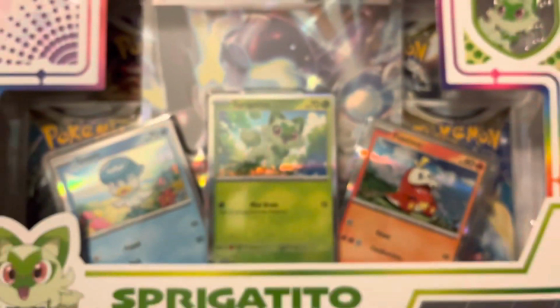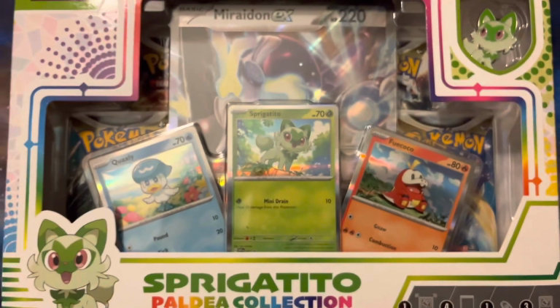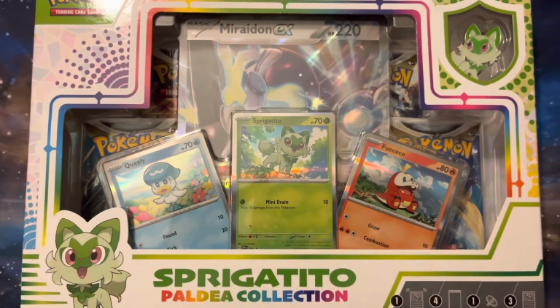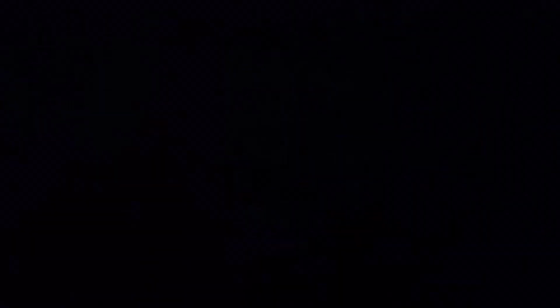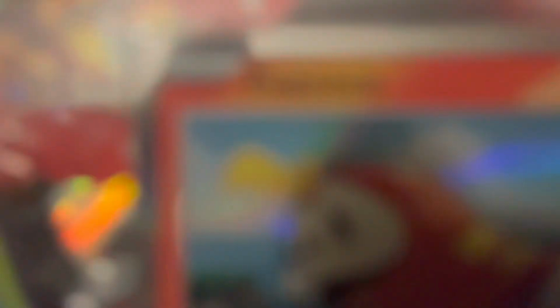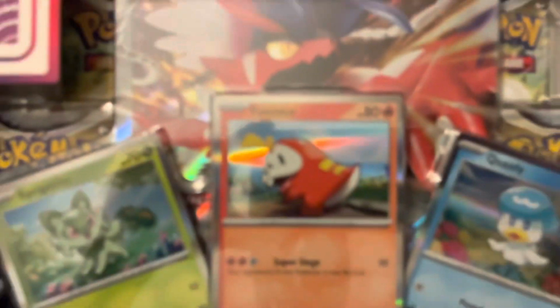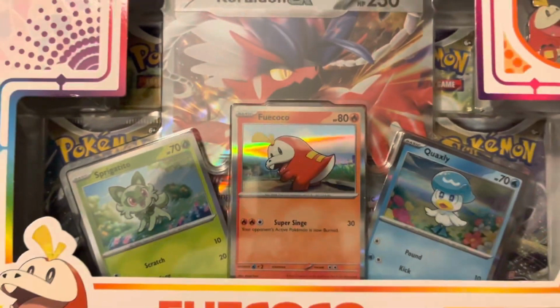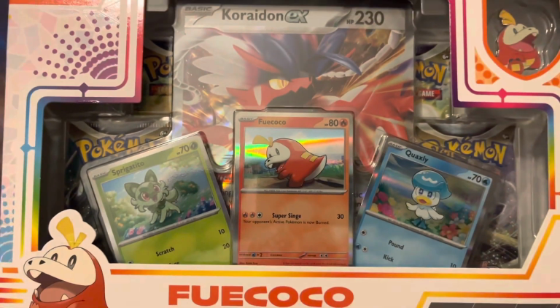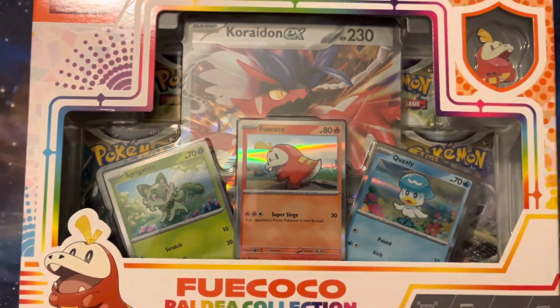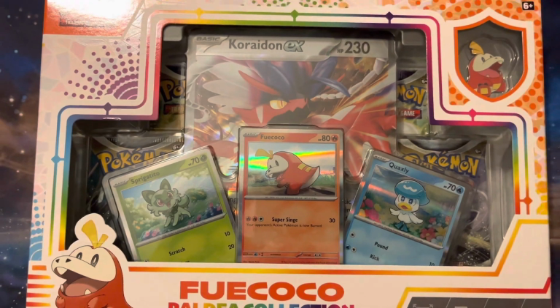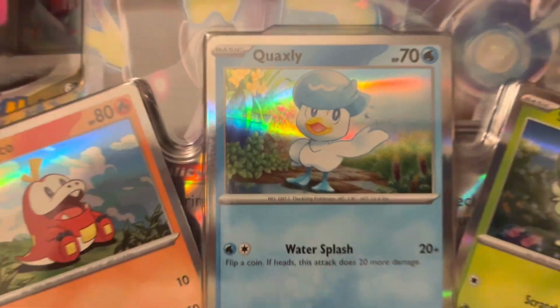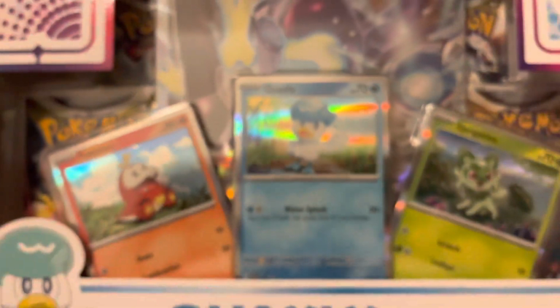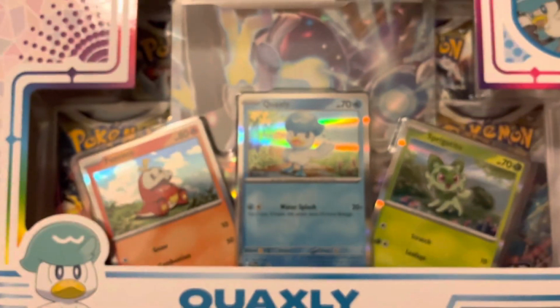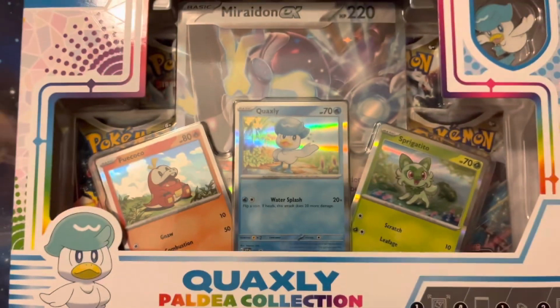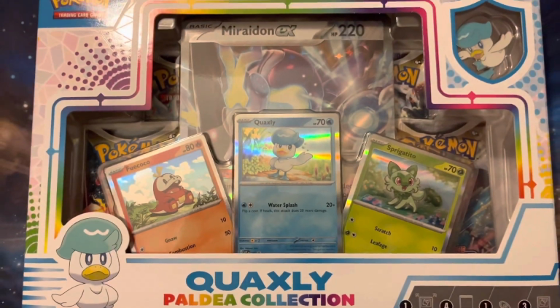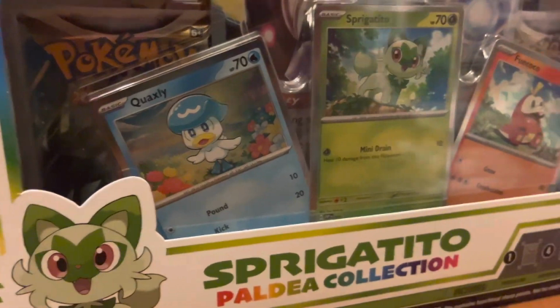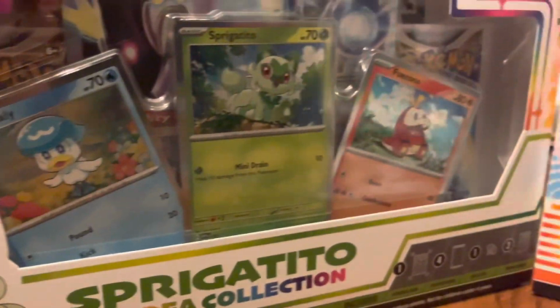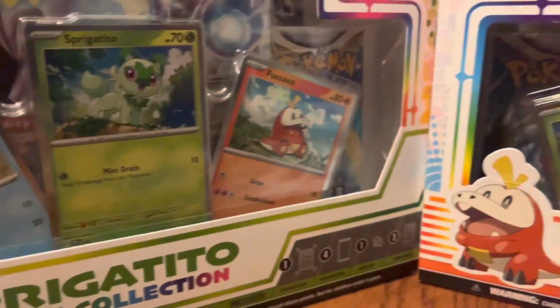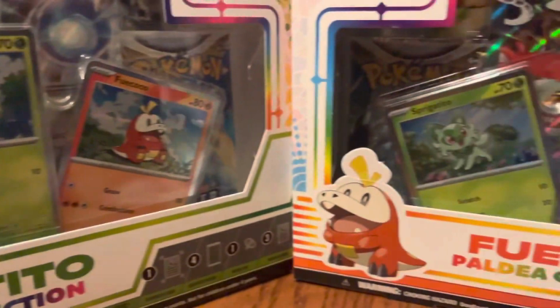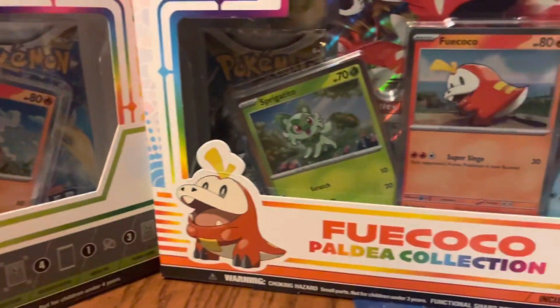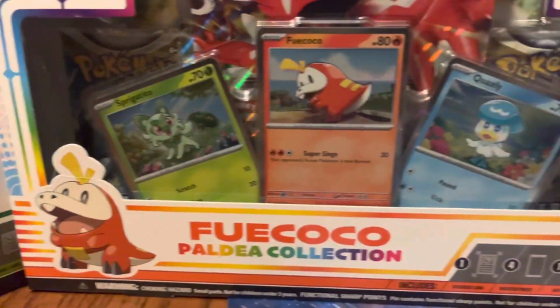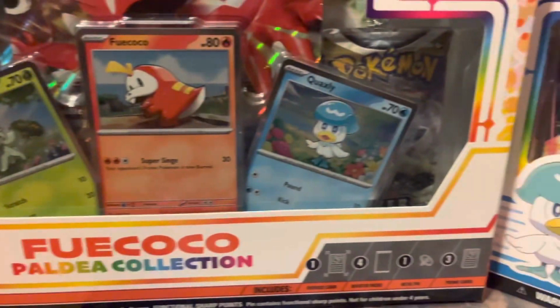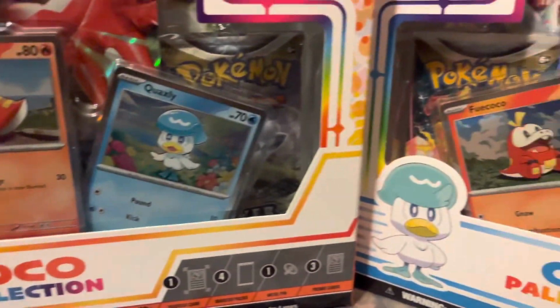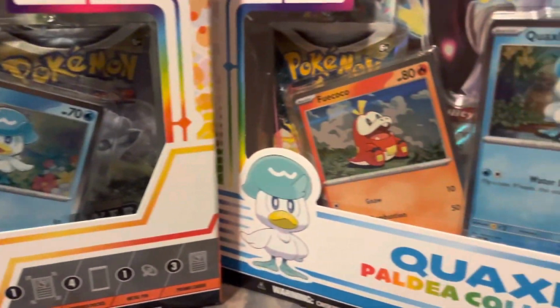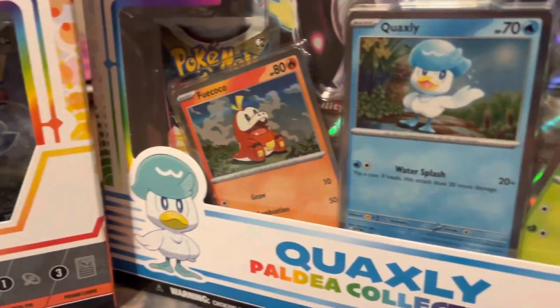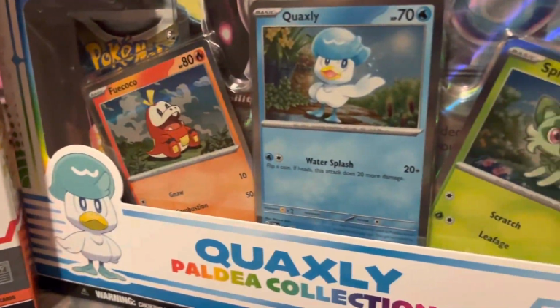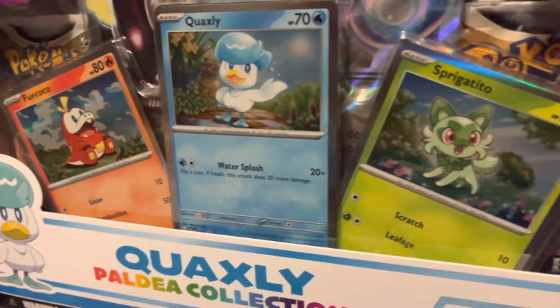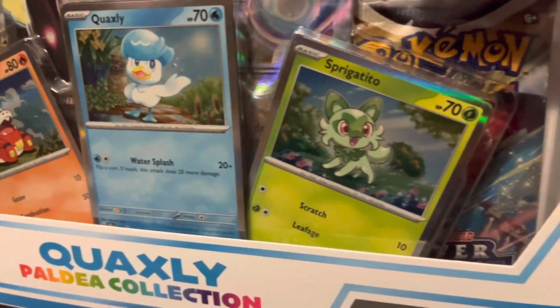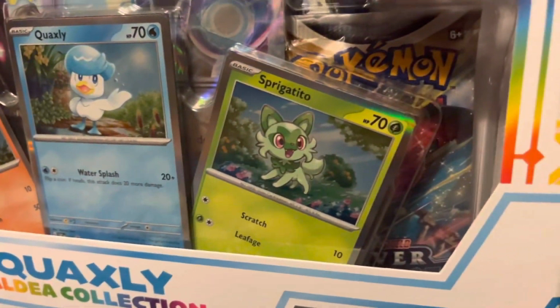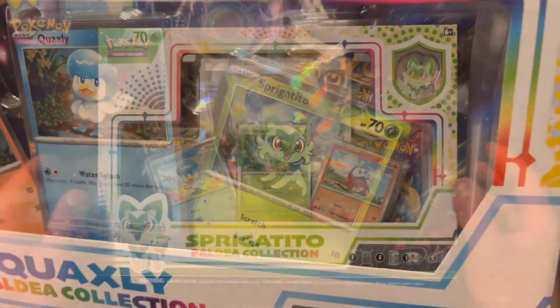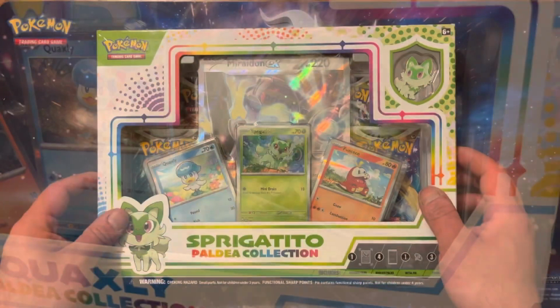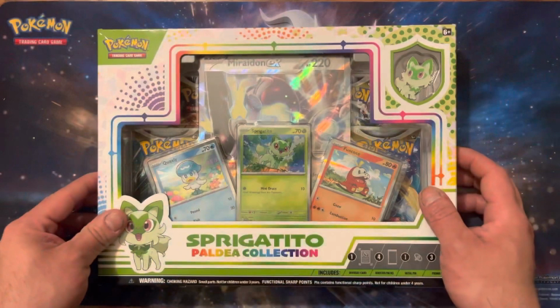Sprigatito, Fuecoco, and Quaxly — the Paldea Collection. Get them today. How's it going everyone?